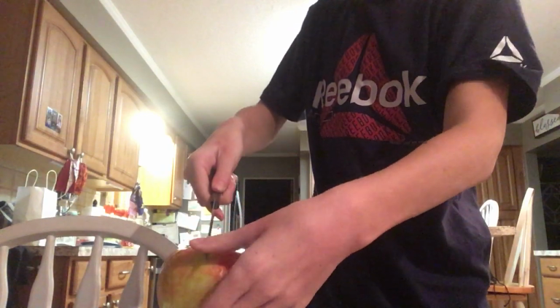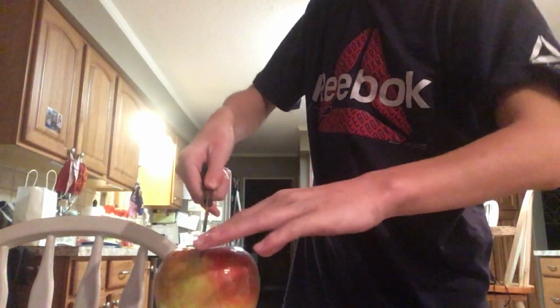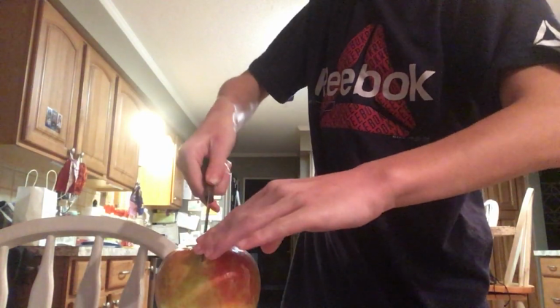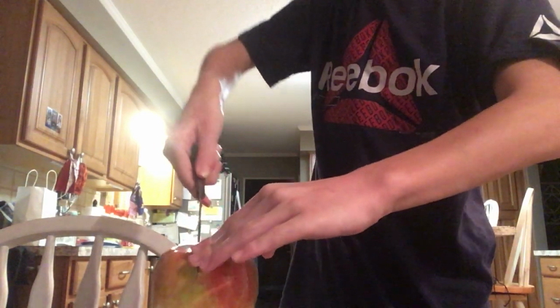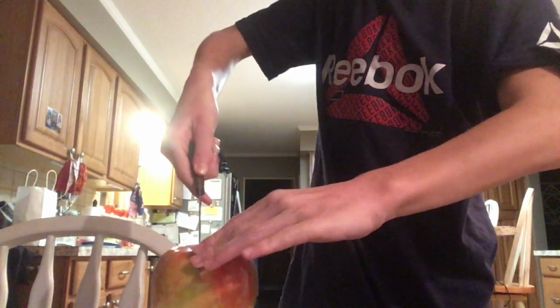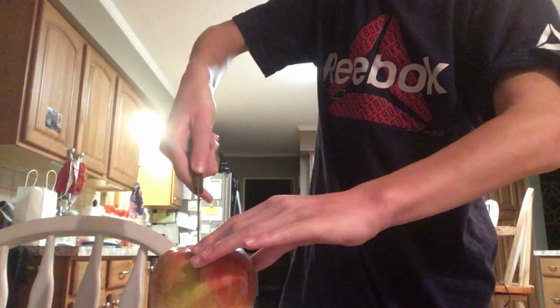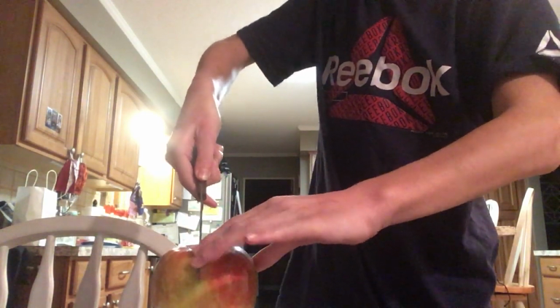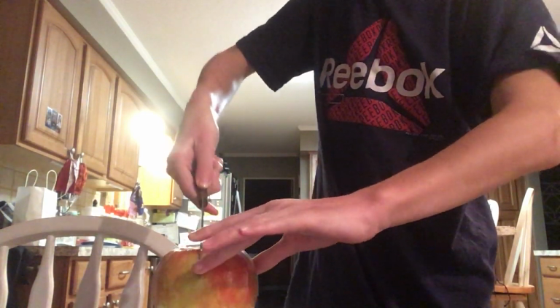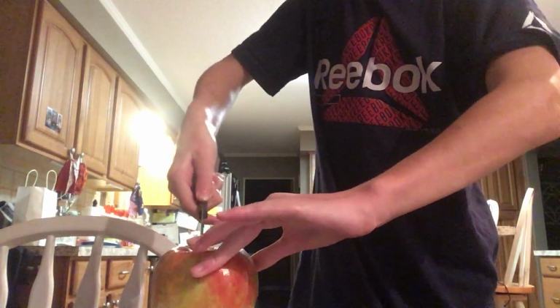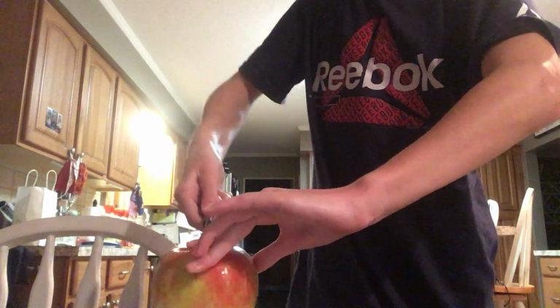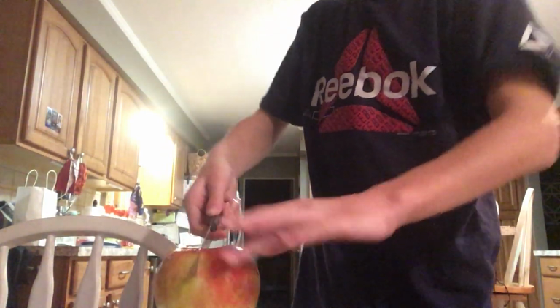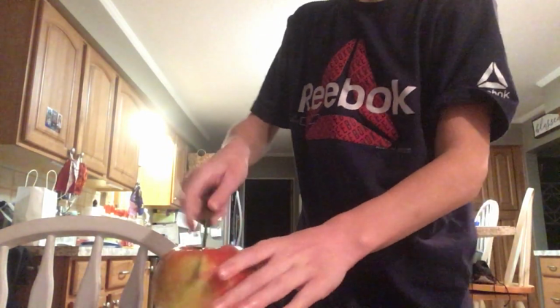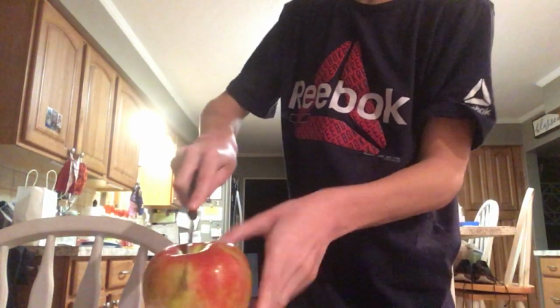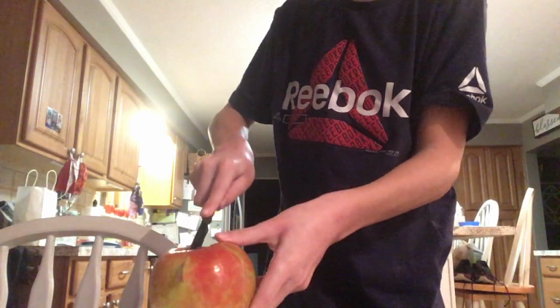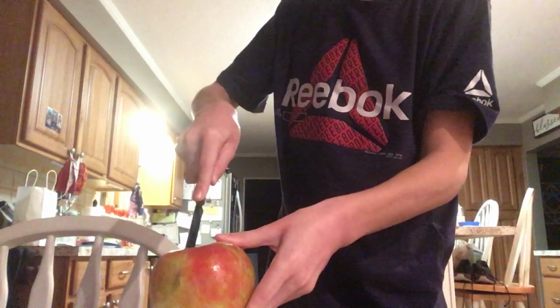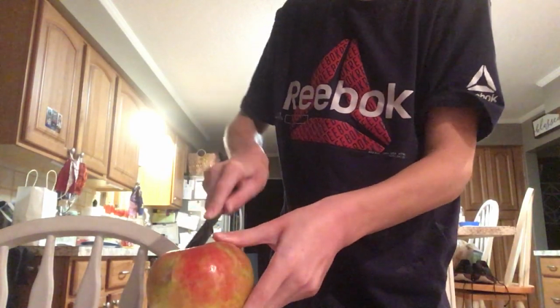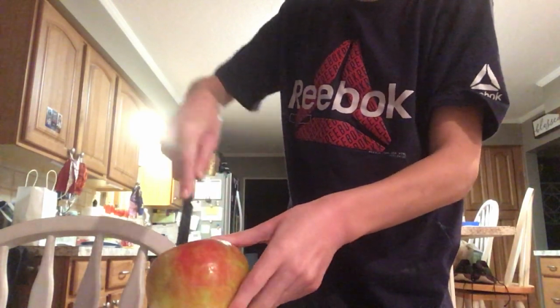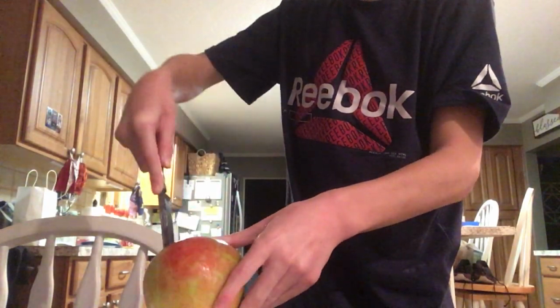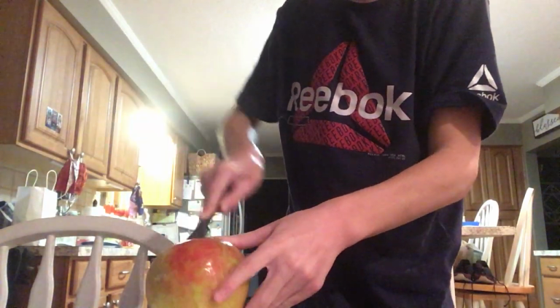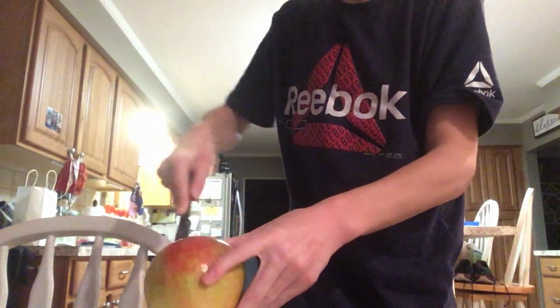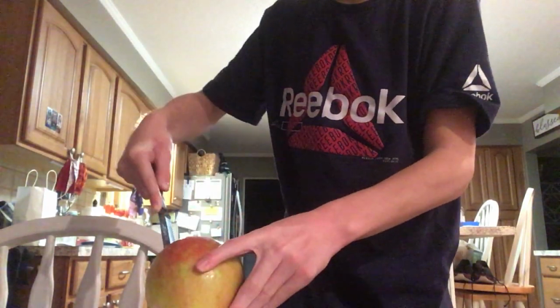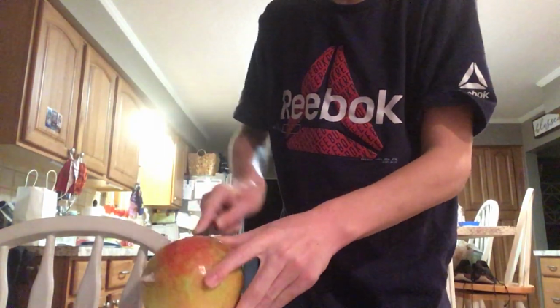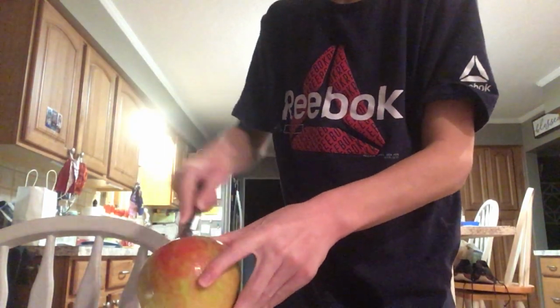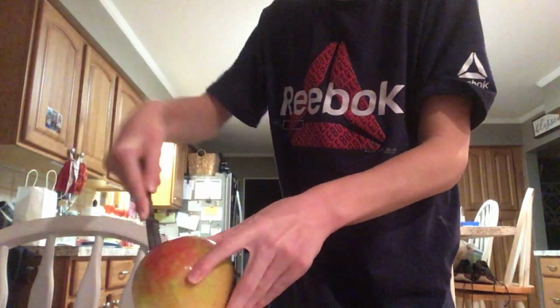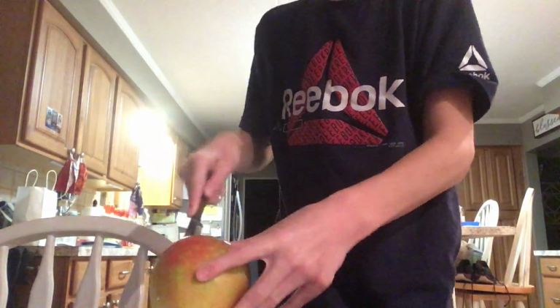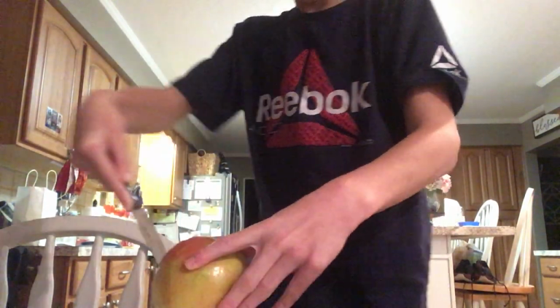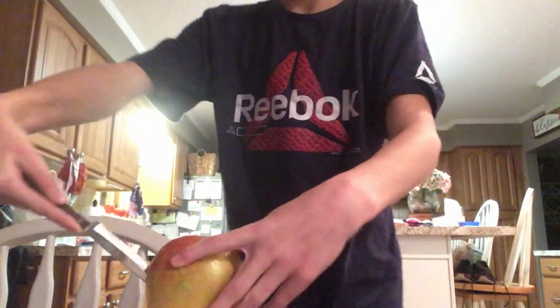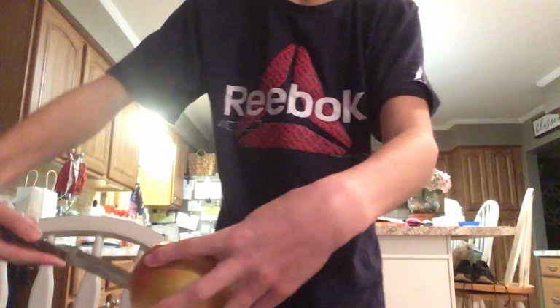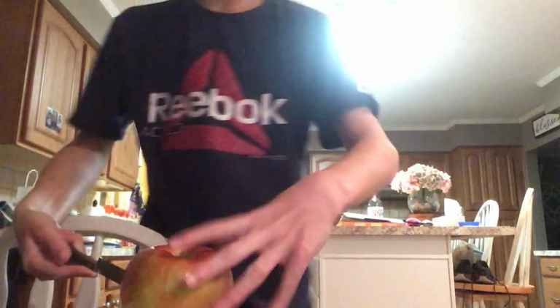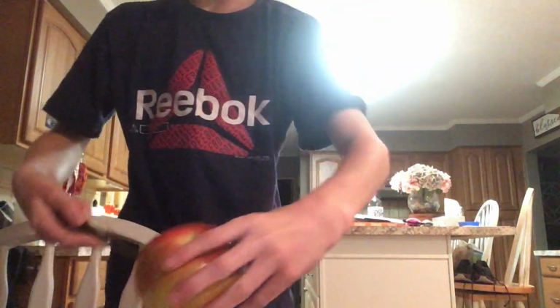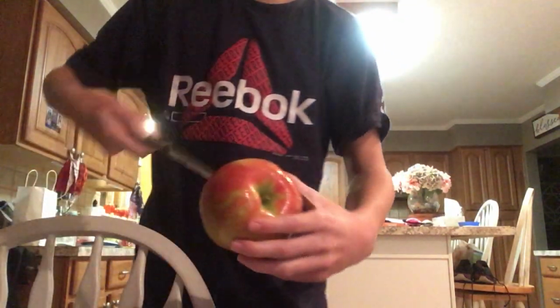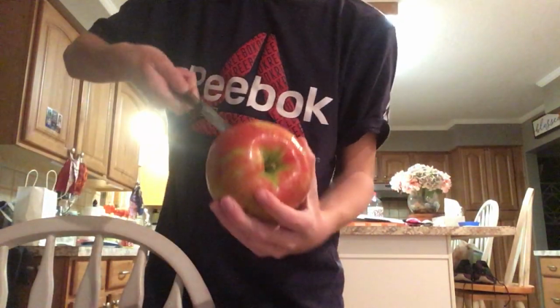Yeah, be careful while using a knife if your parents say you can use a knife — and if you do, you need adult supervision.